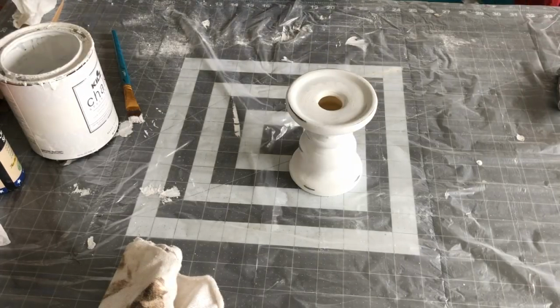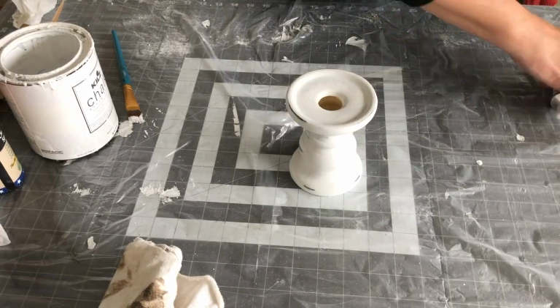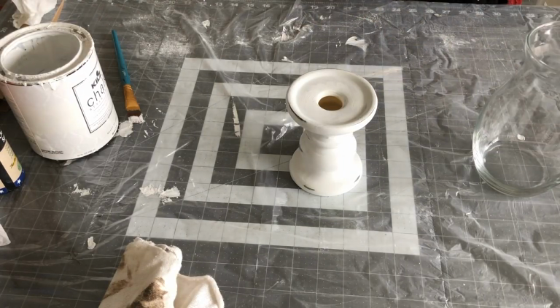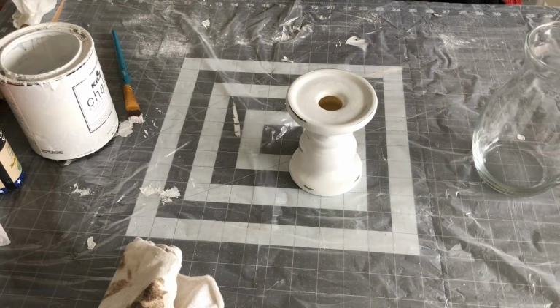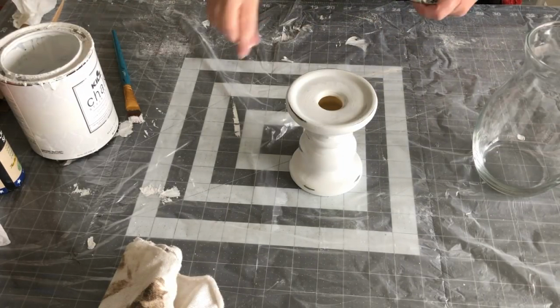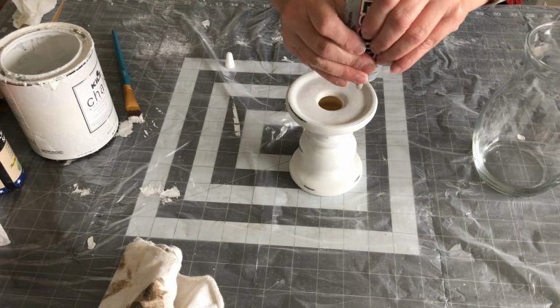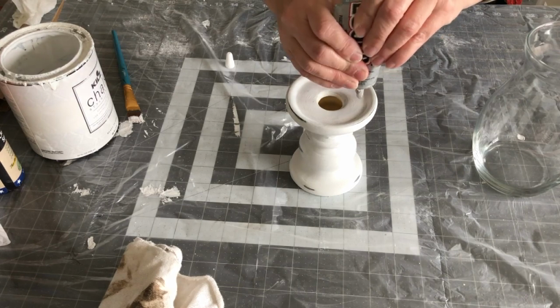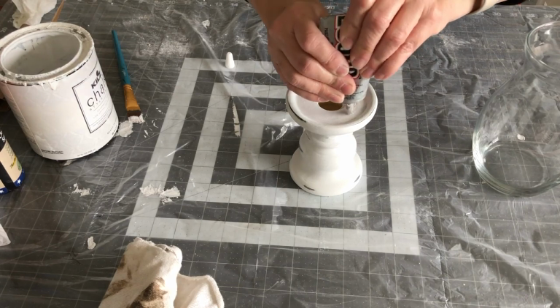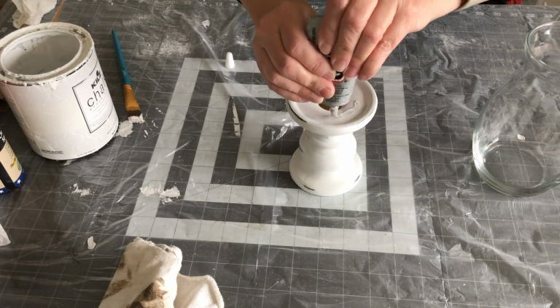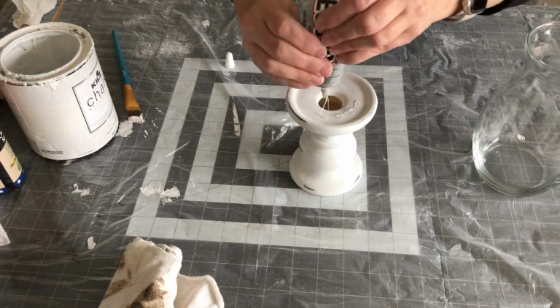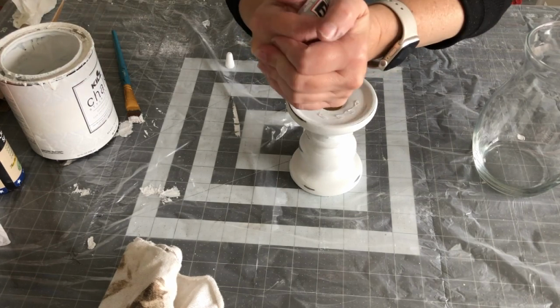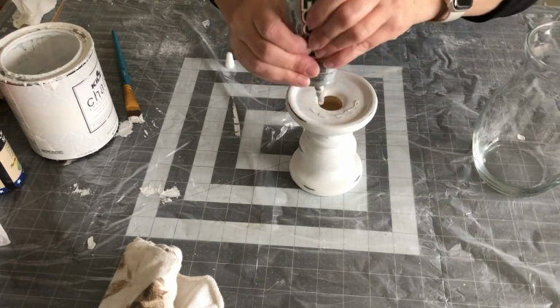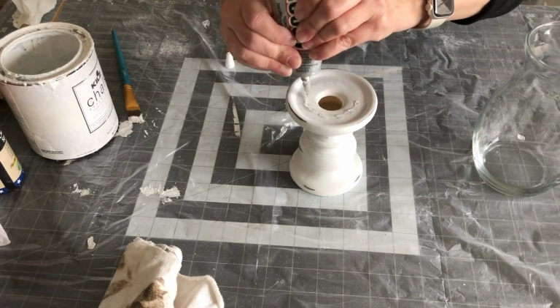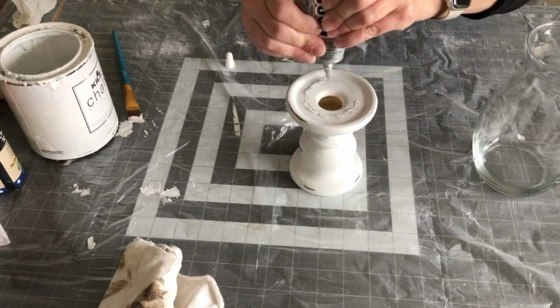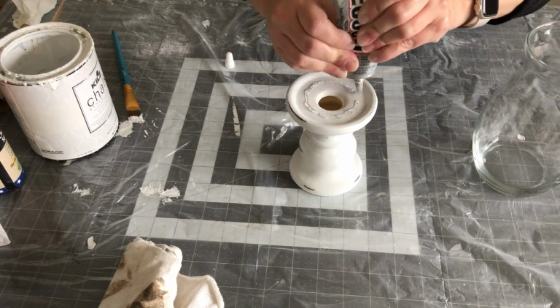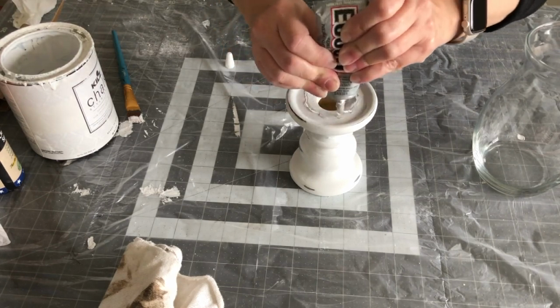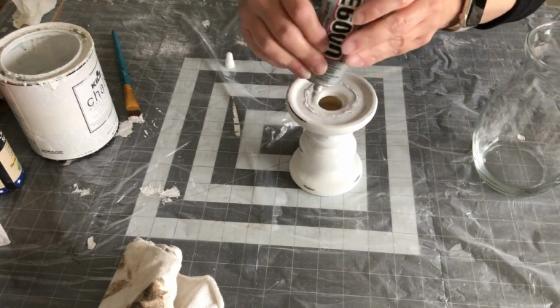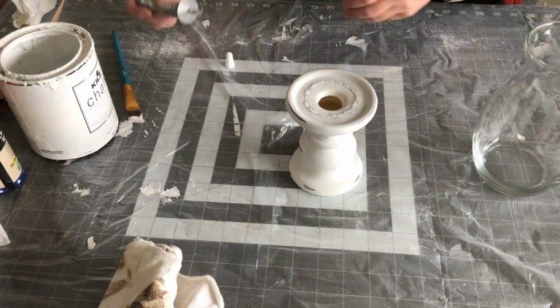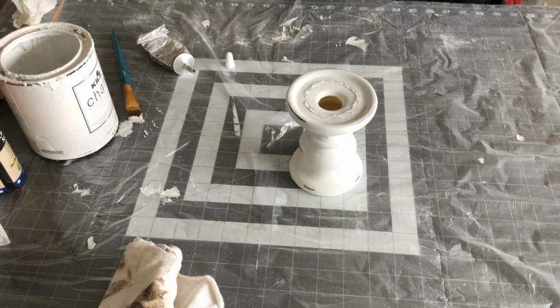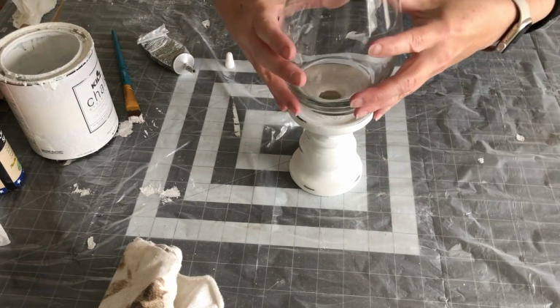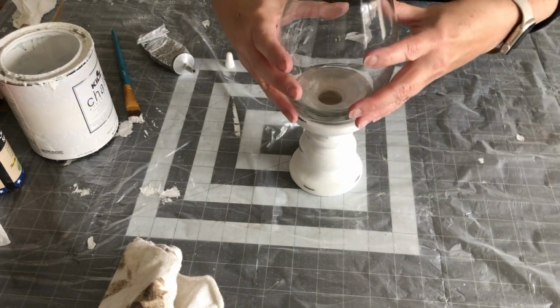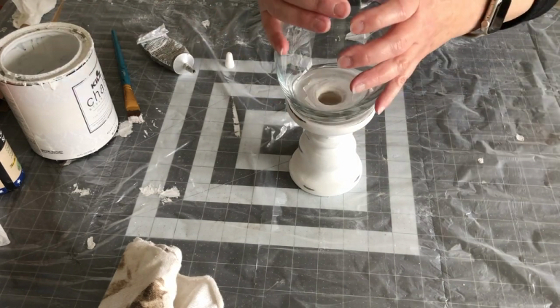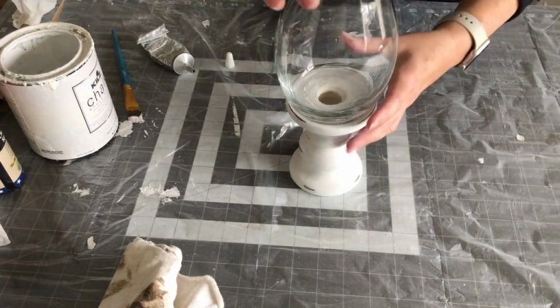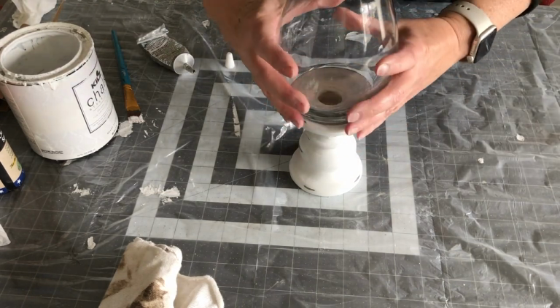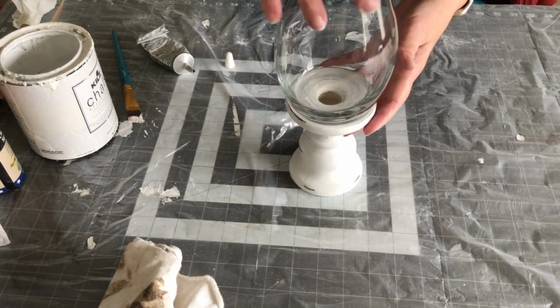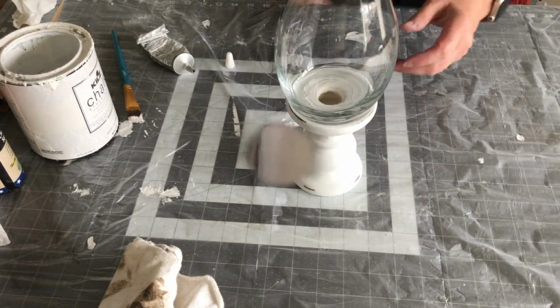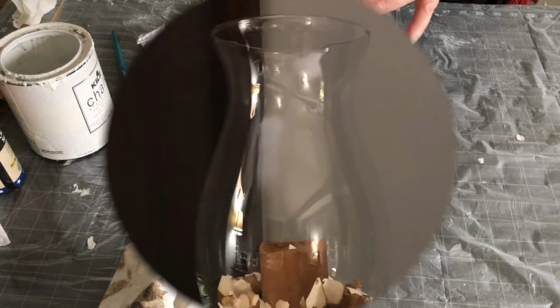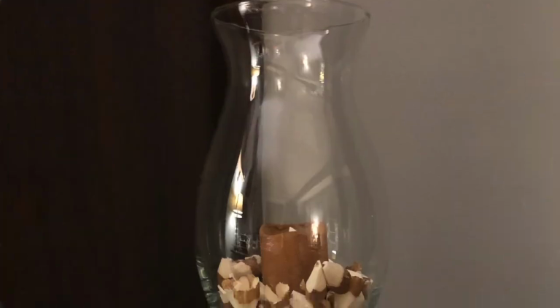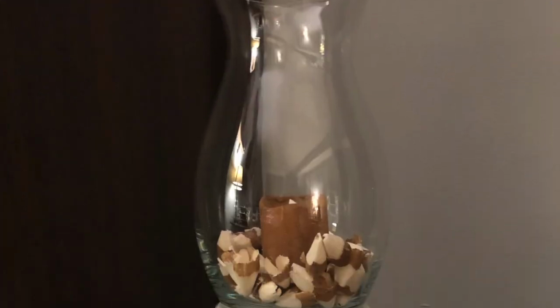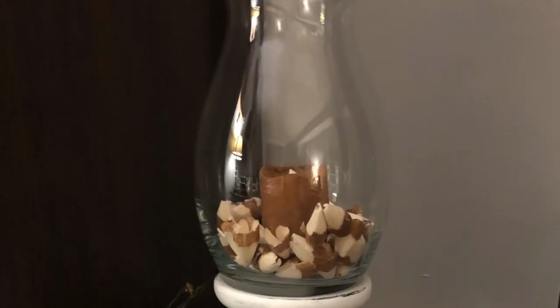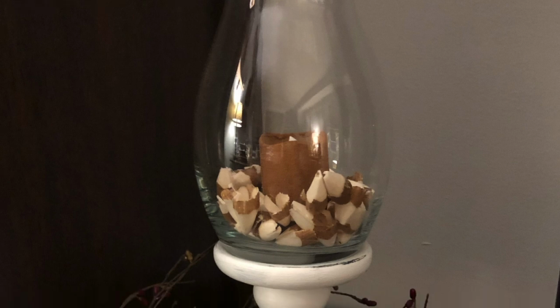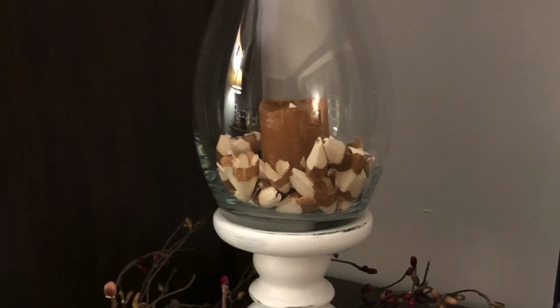This next one: I got a vase from Goodwill and this candle base that I got from Target a couple of years ago, and just glued them together — and it makes a nice little candle hurricane.